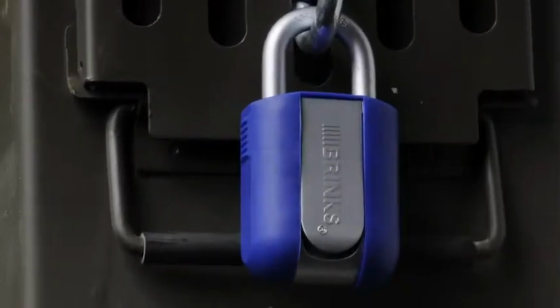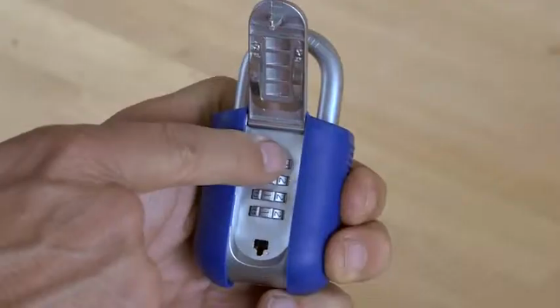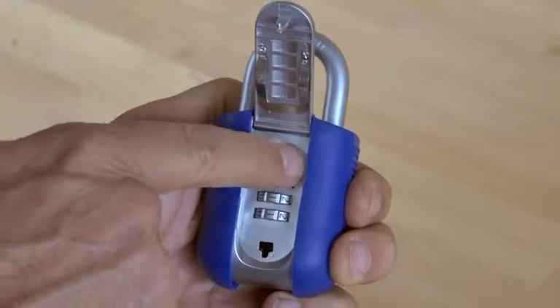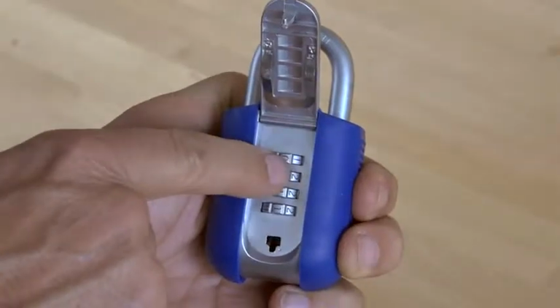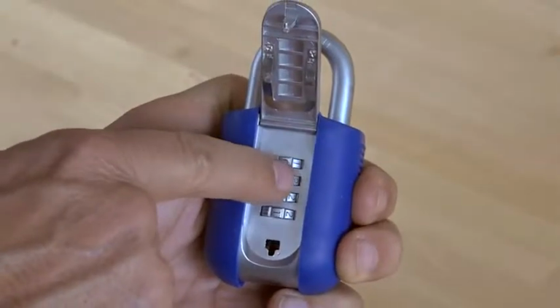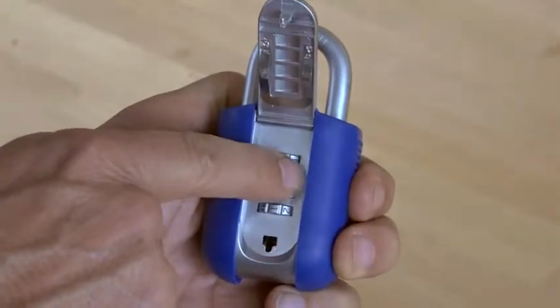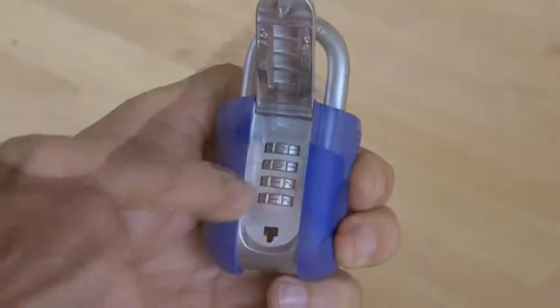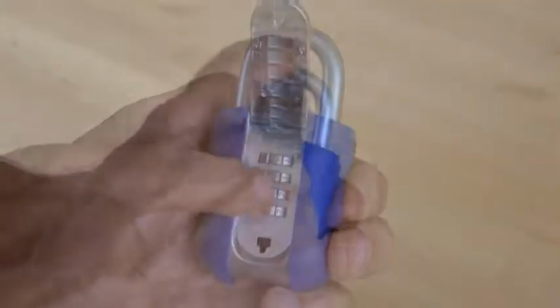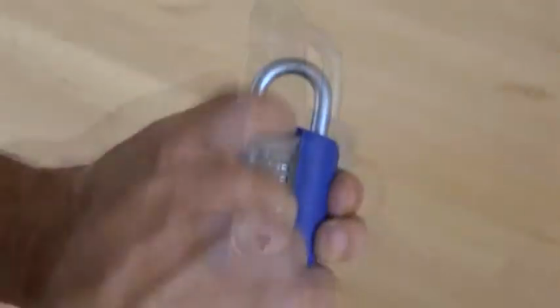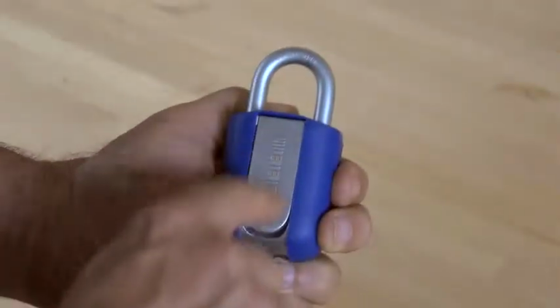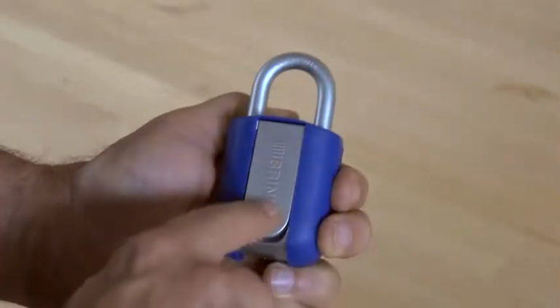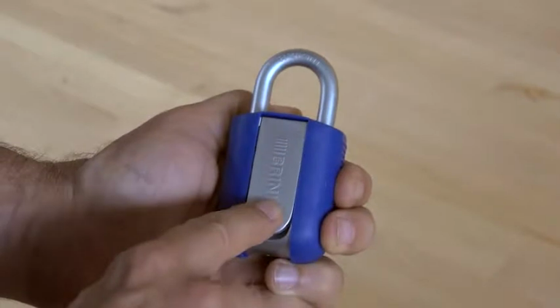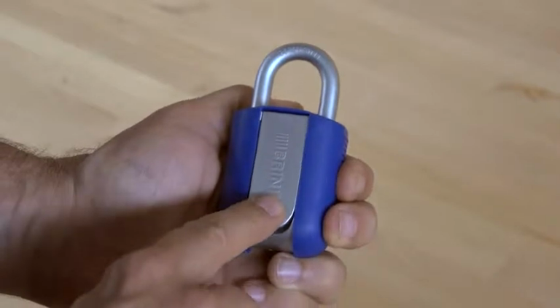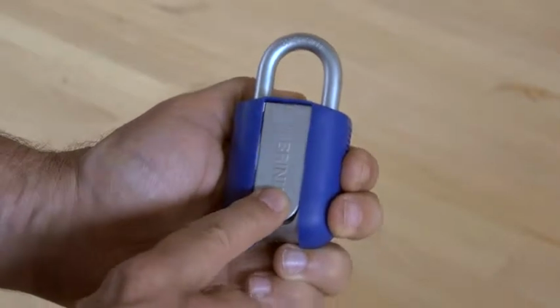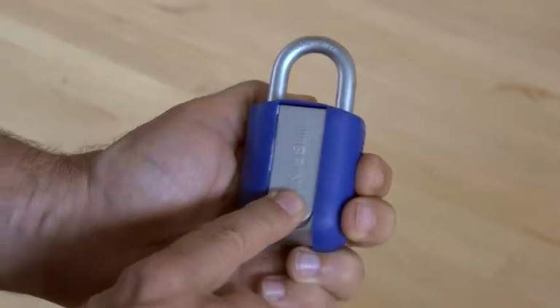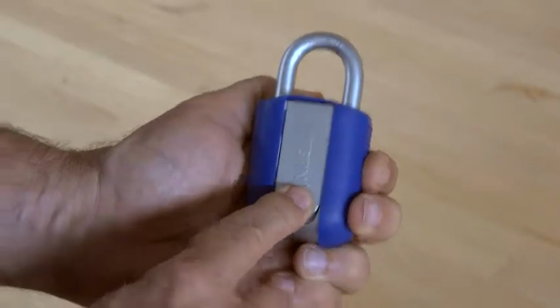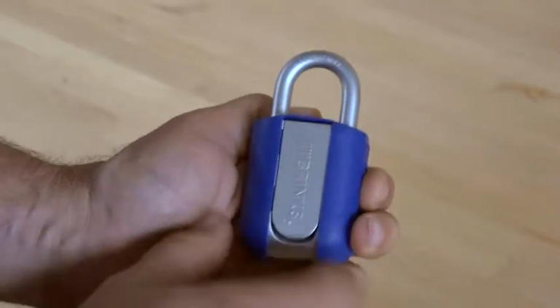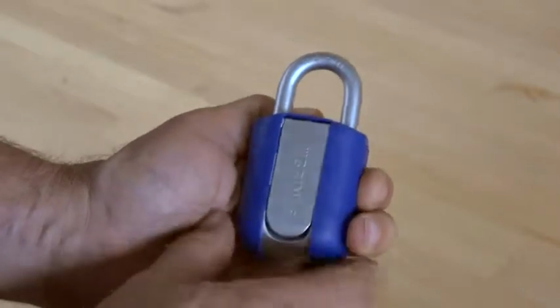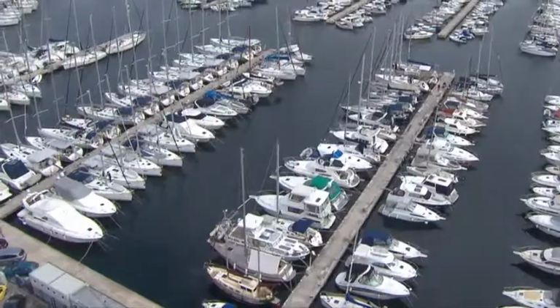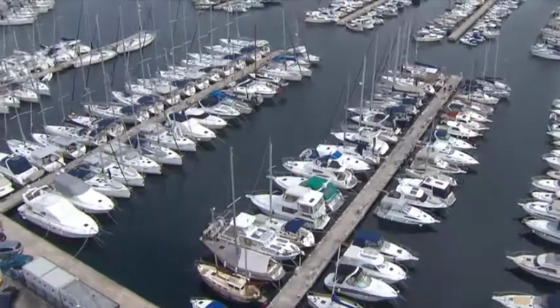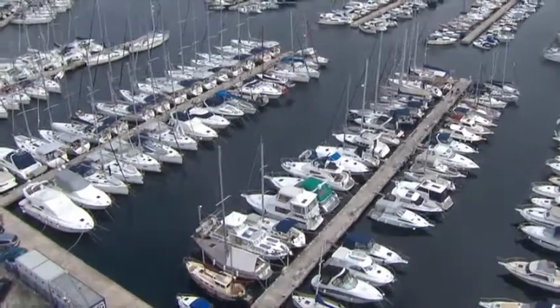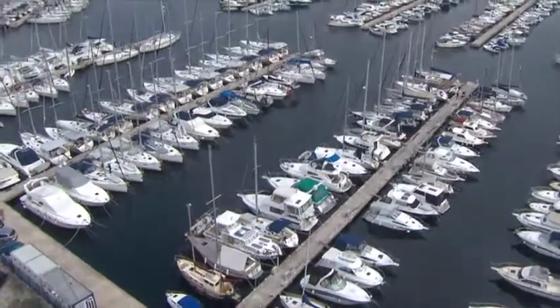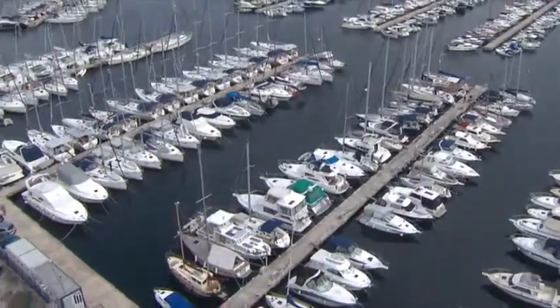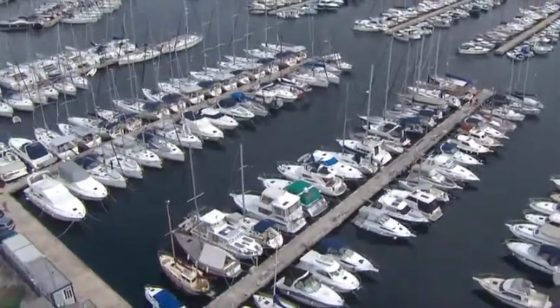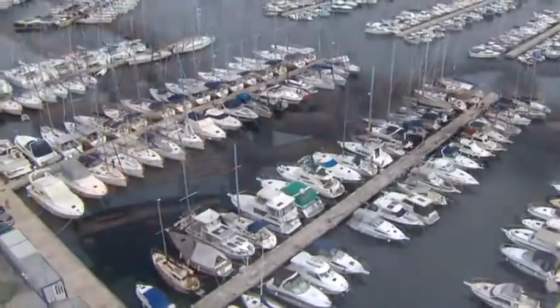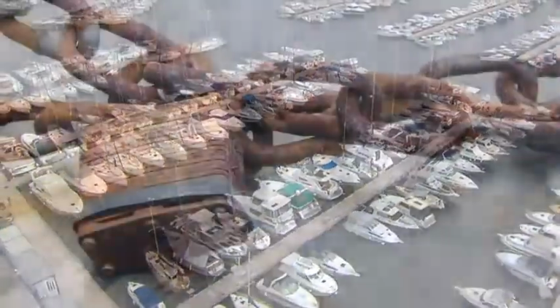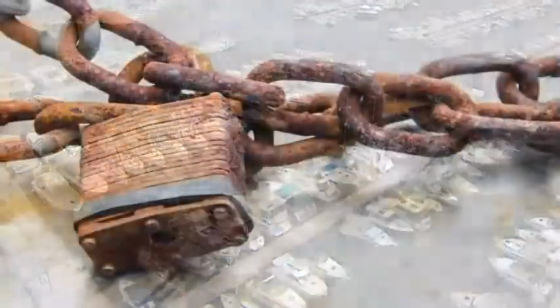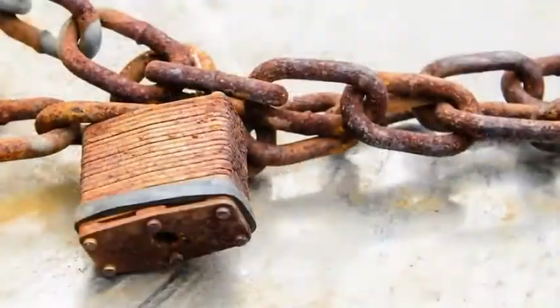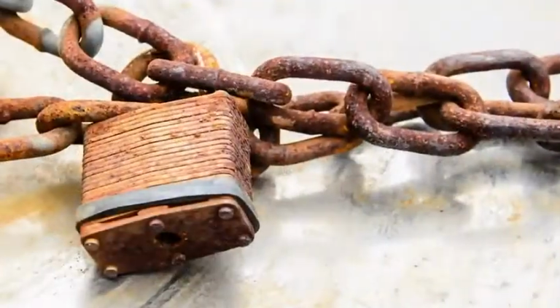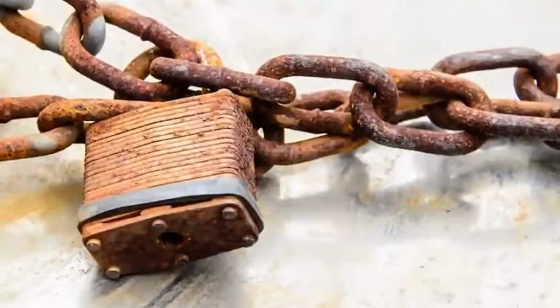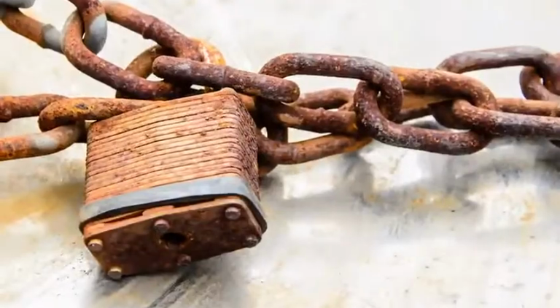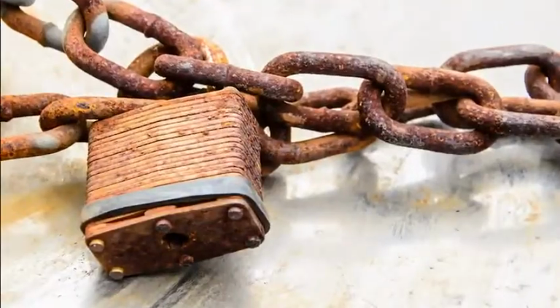The four zinc combination dials are protected by aluminum covers that prevent corrosion, making it ideal where salt air corrodes normal steel-based padlocks.